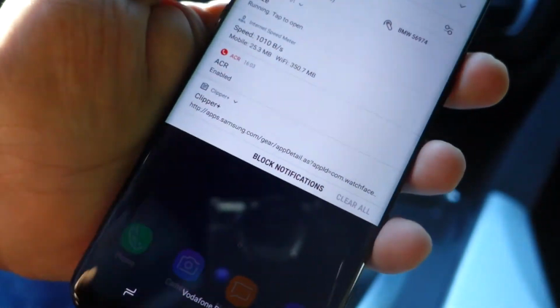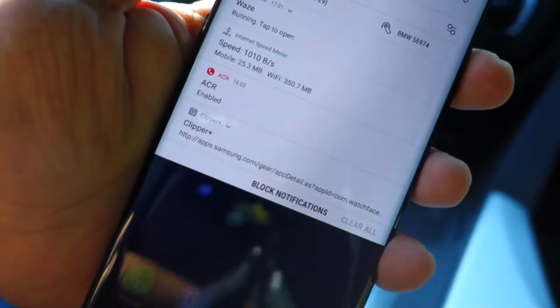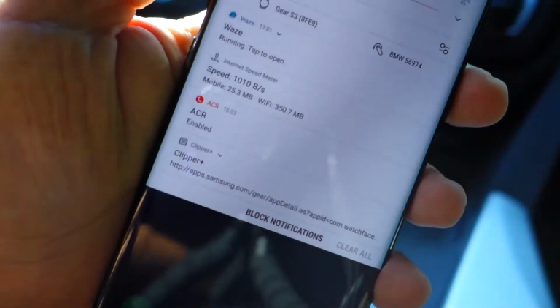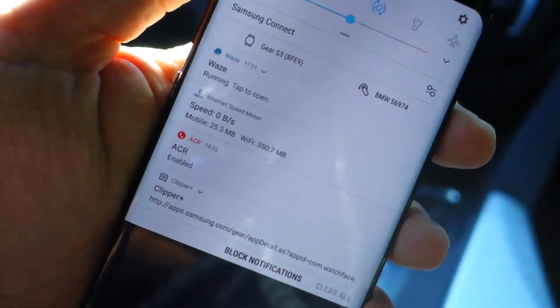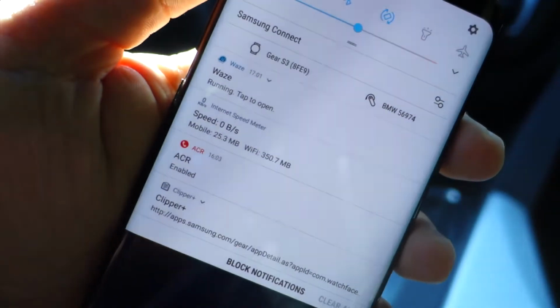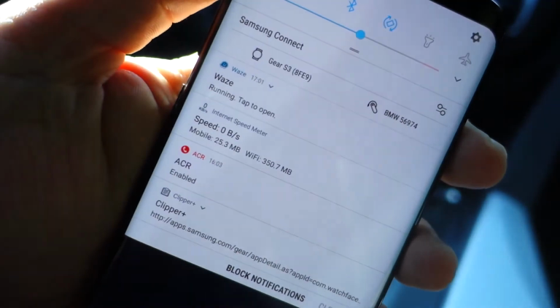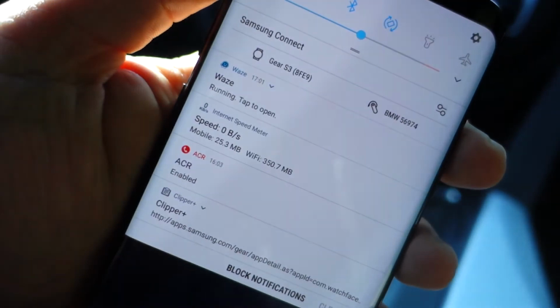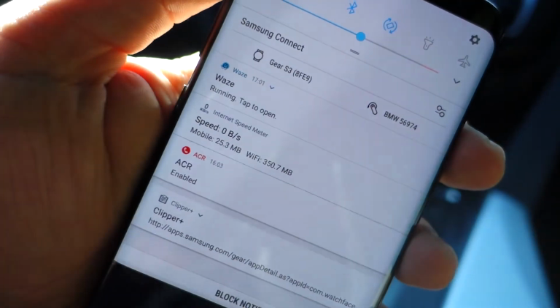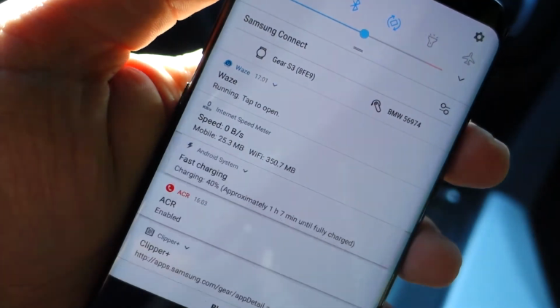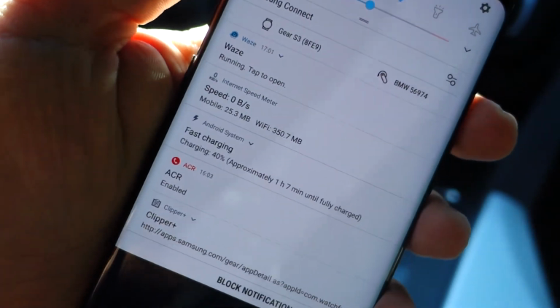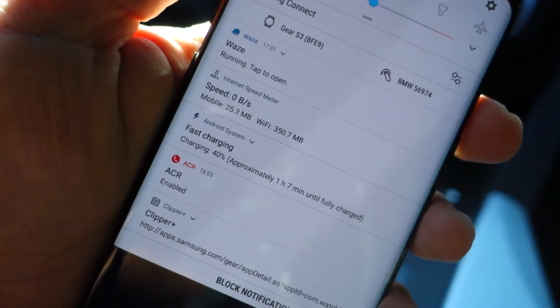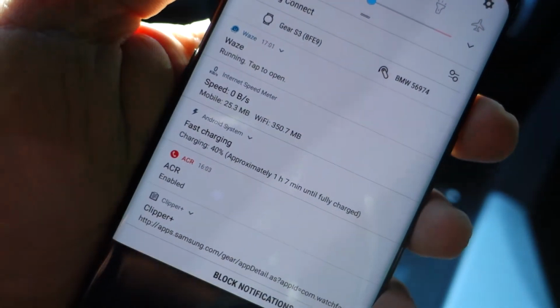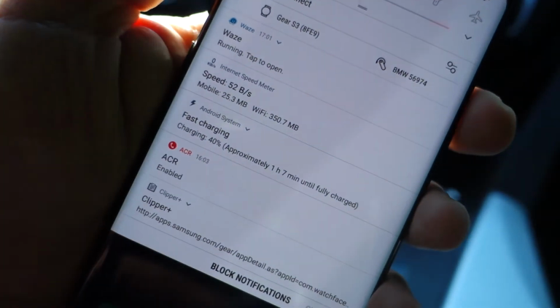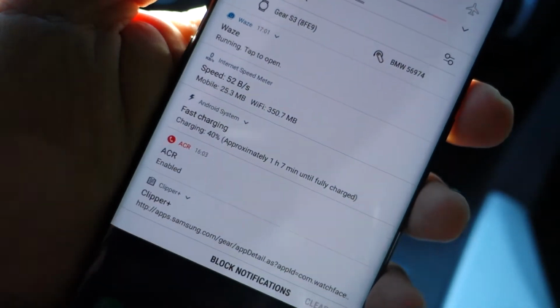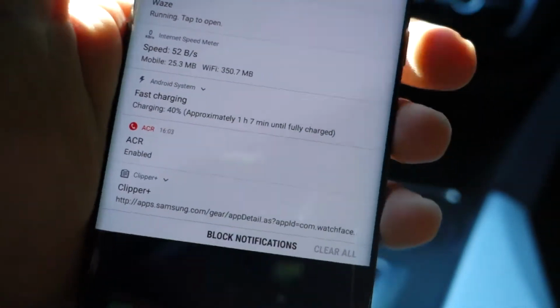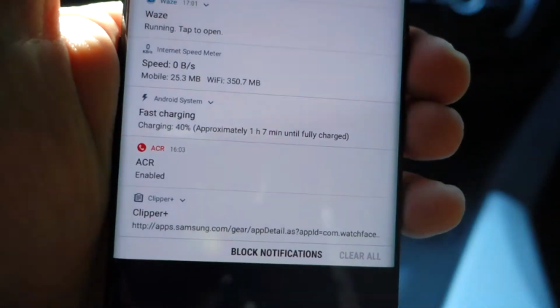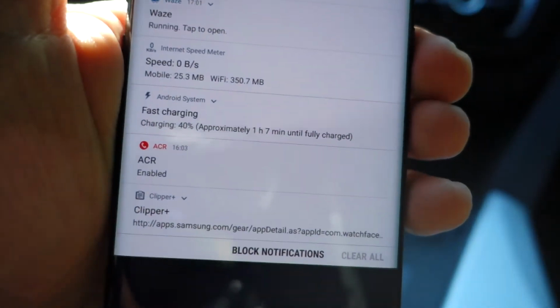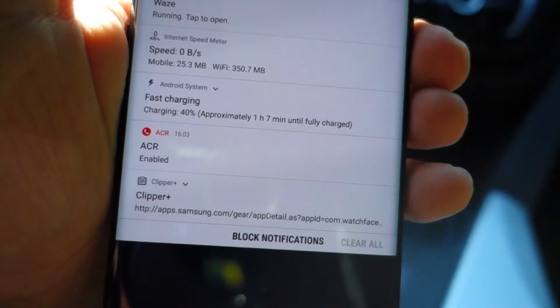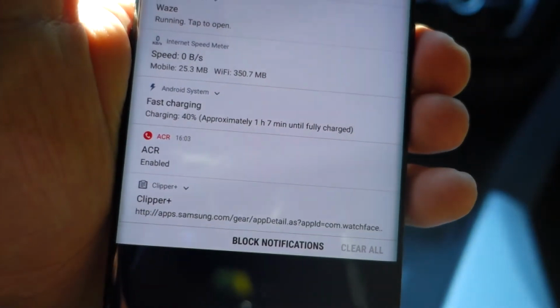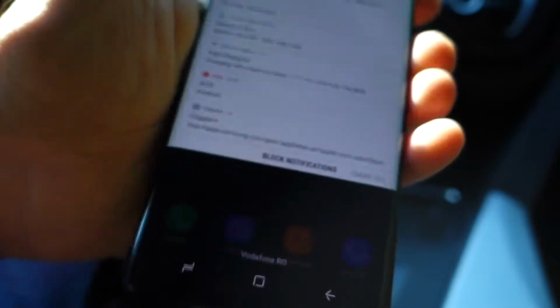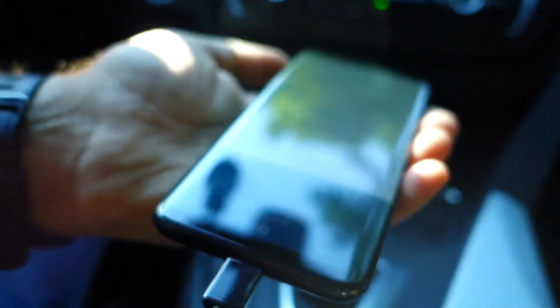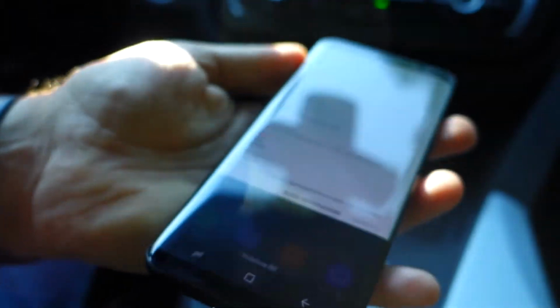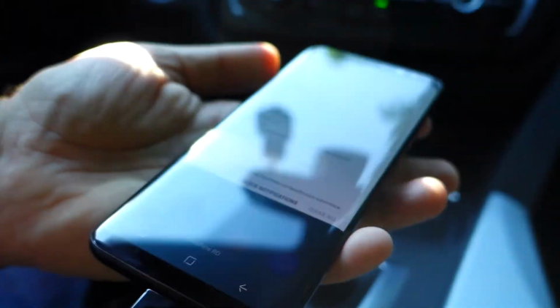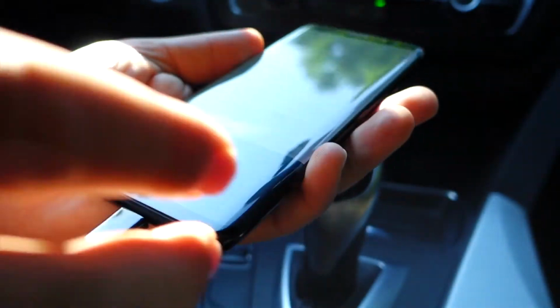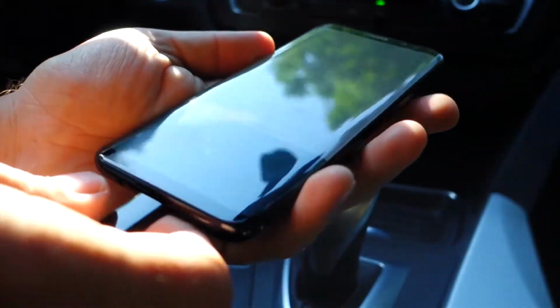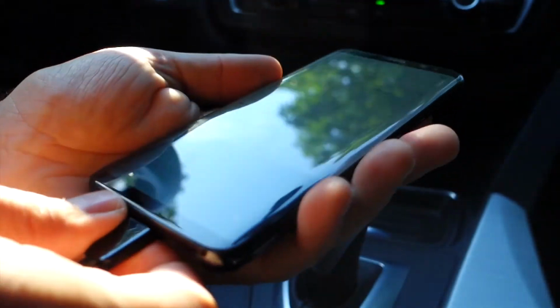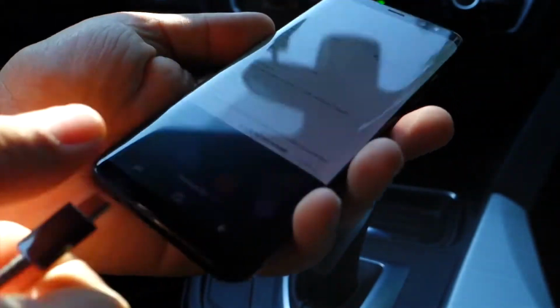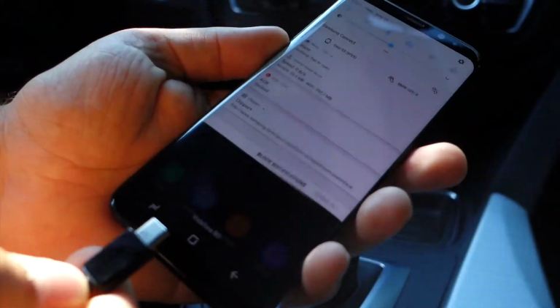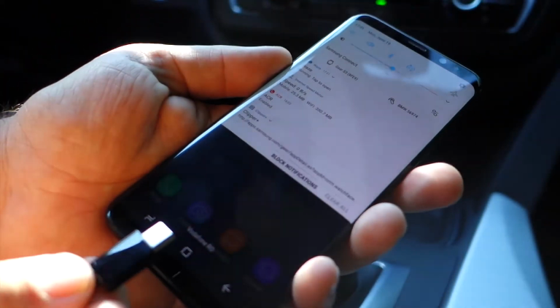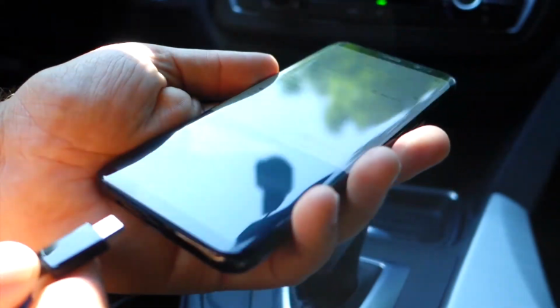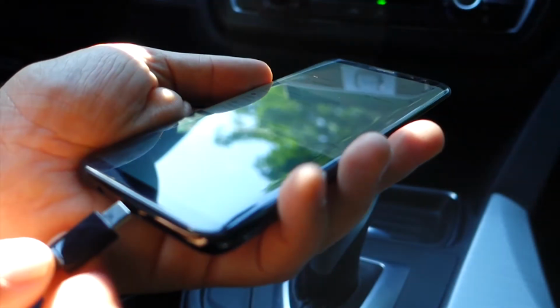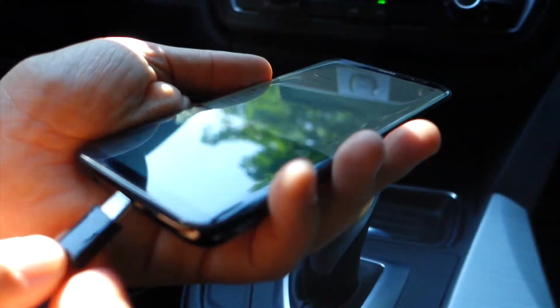As you can see here, the fast charging function is active. This is a super product.